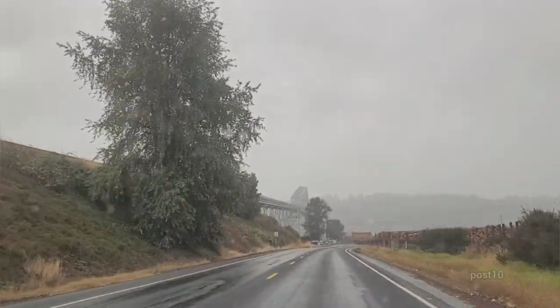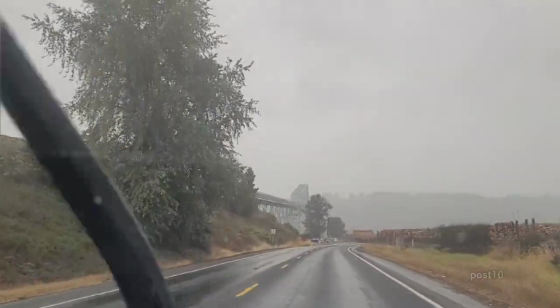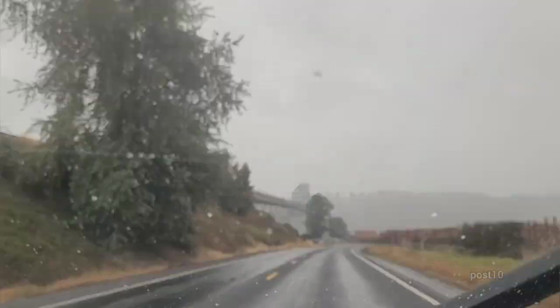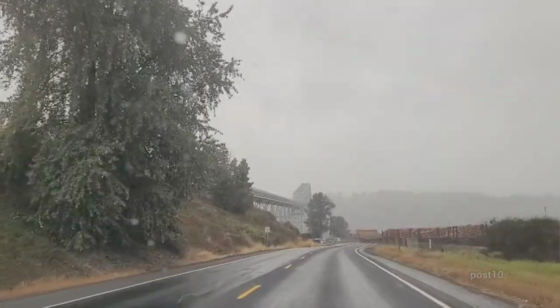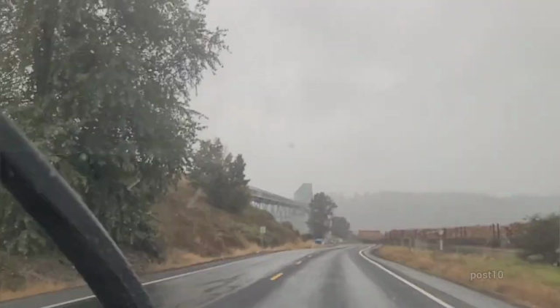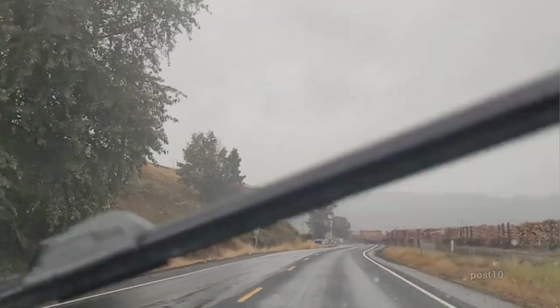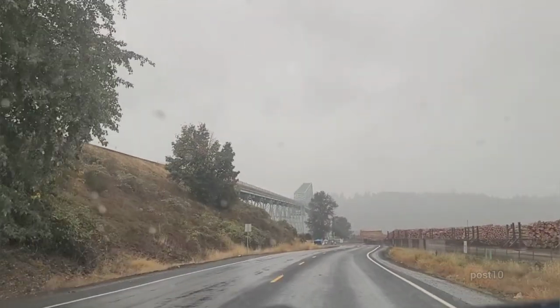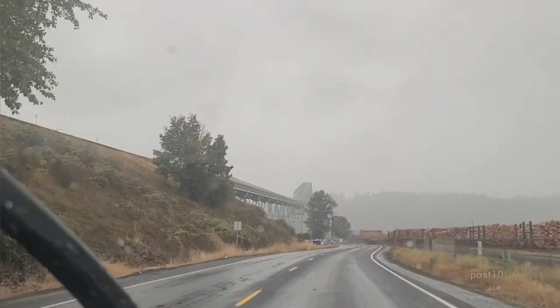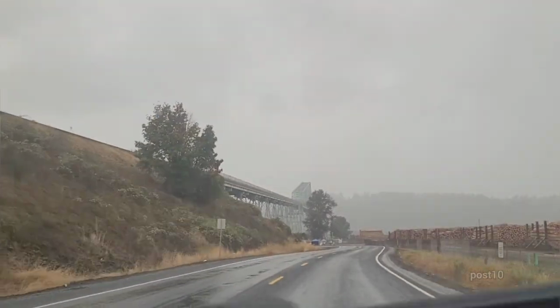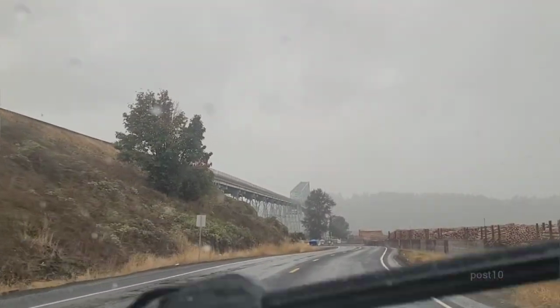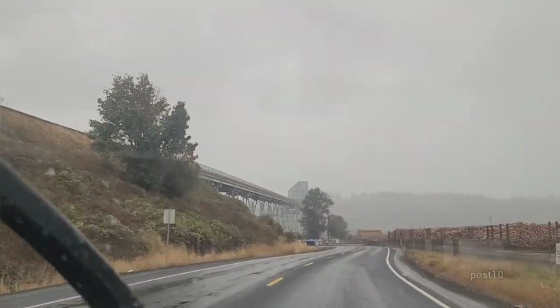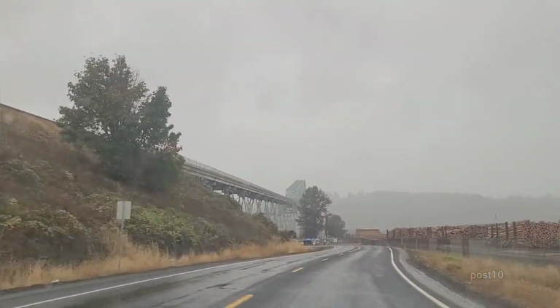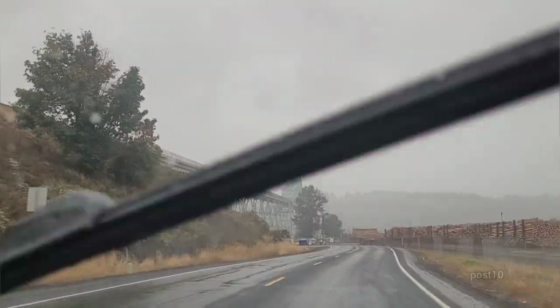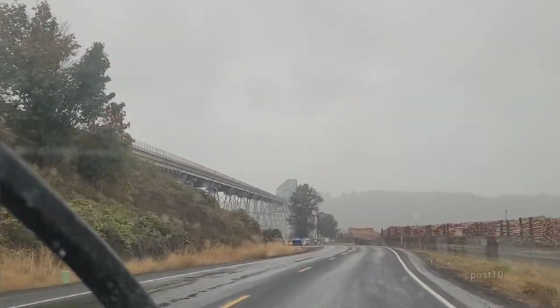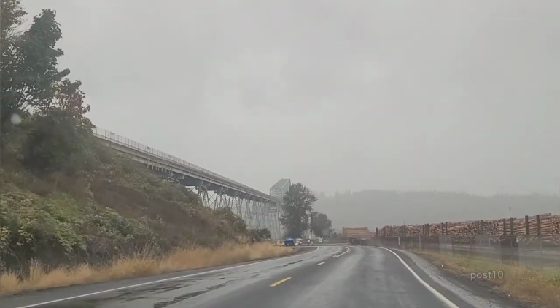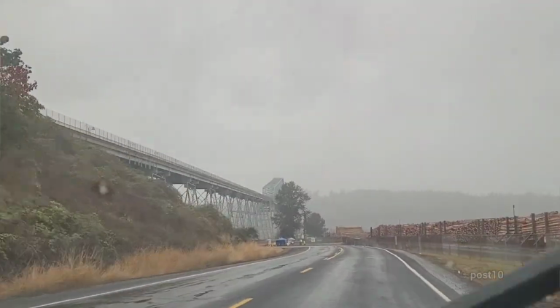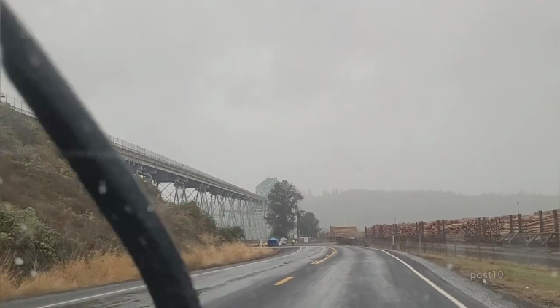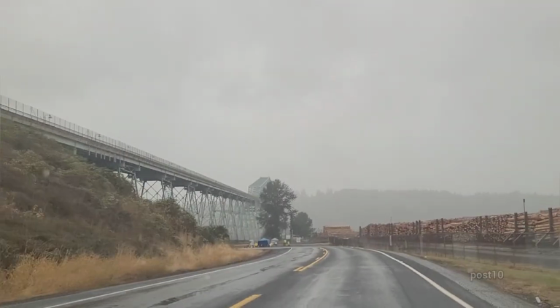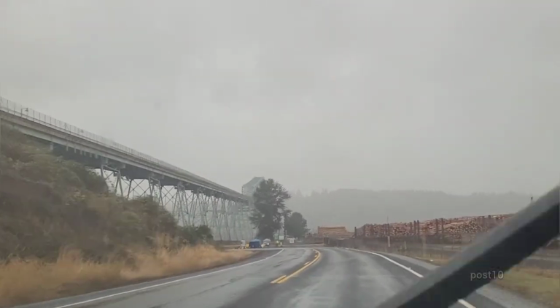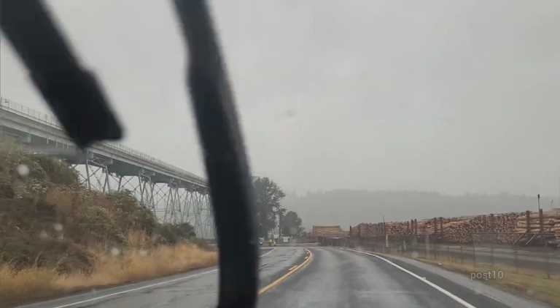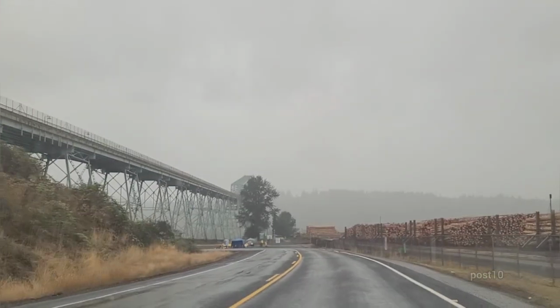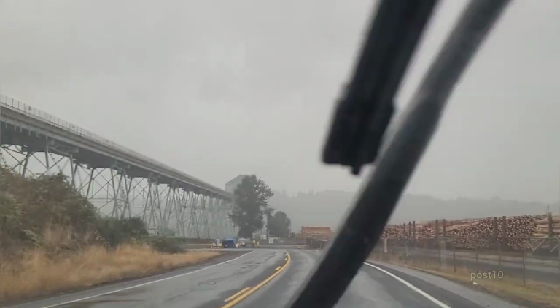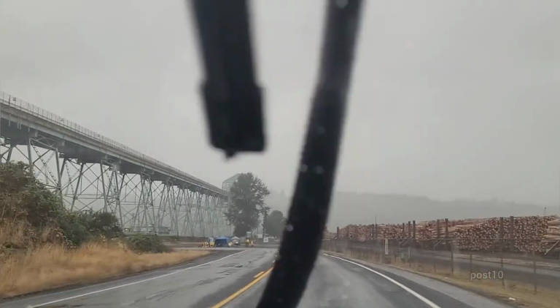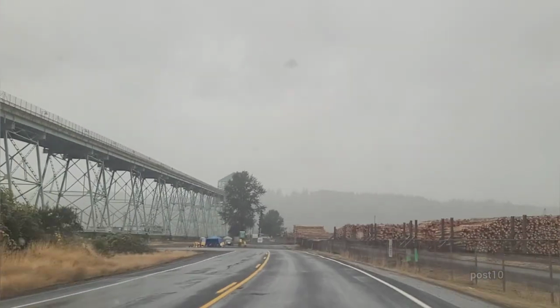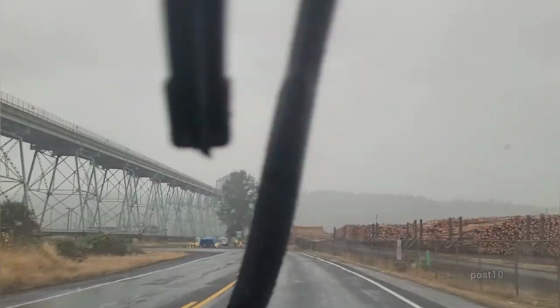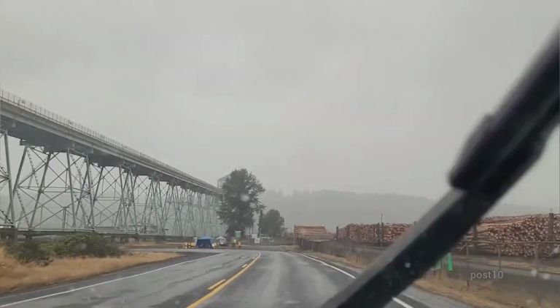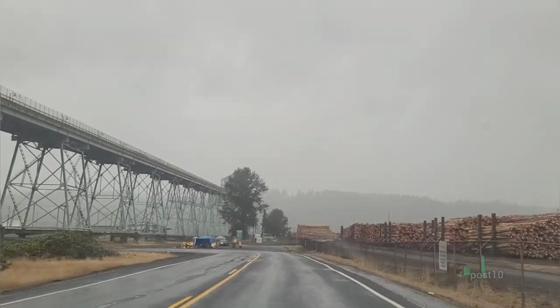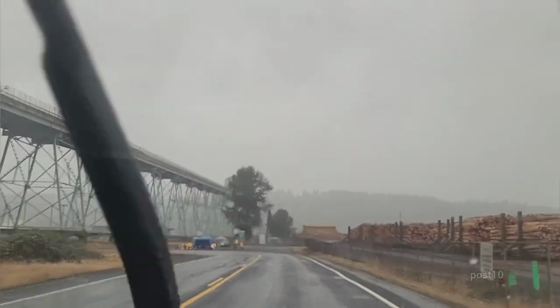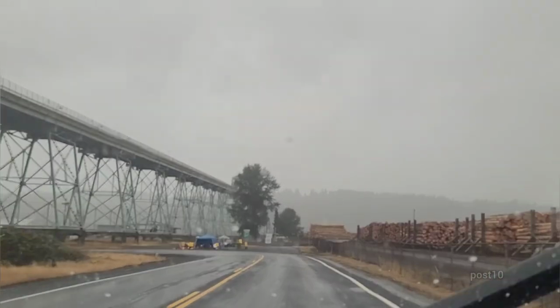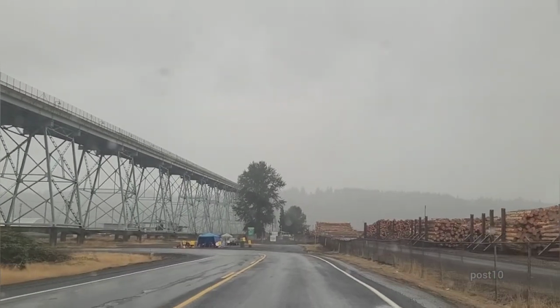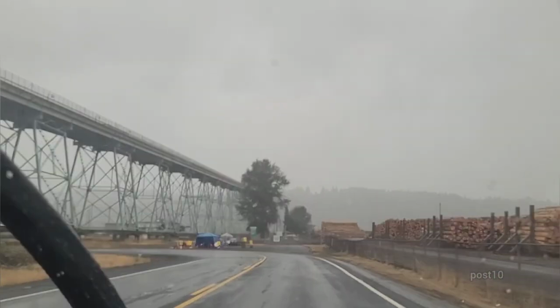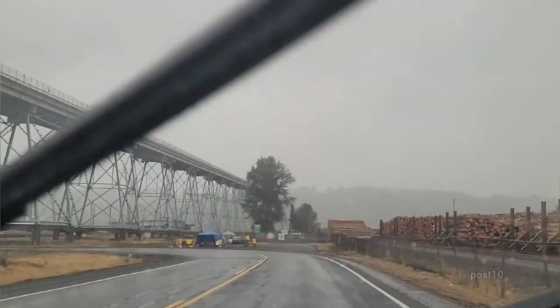Take a look at all these logs. This is where all those logs we were seeing in the logging forest are going. And way in the background, if you can see that smoke, that's the wood chip burning power plant — all the remains and bark they scrape off it.